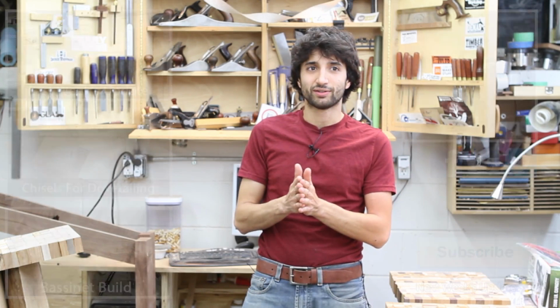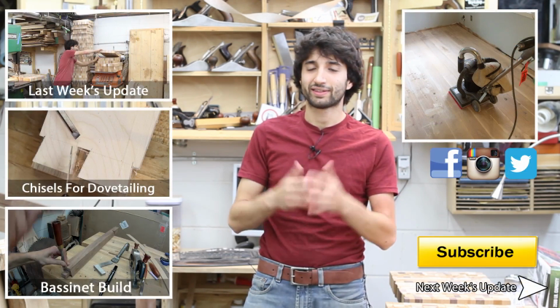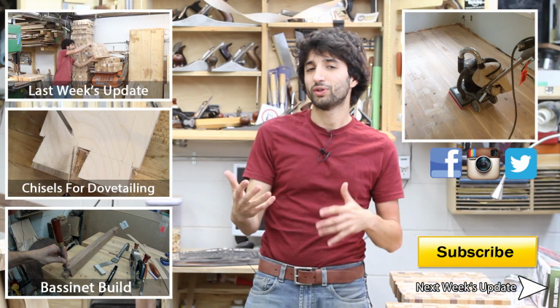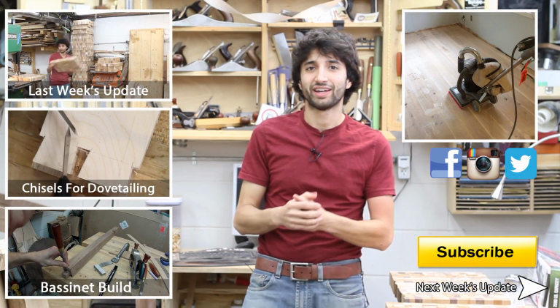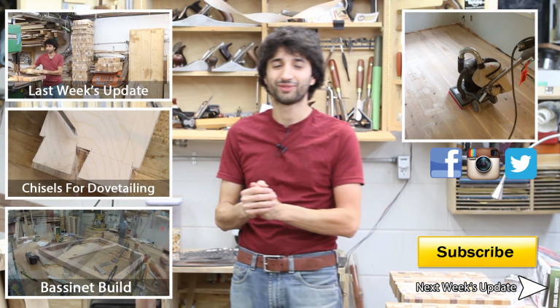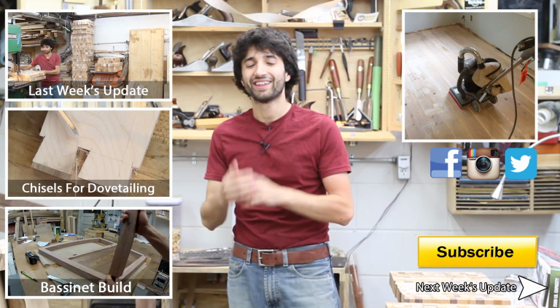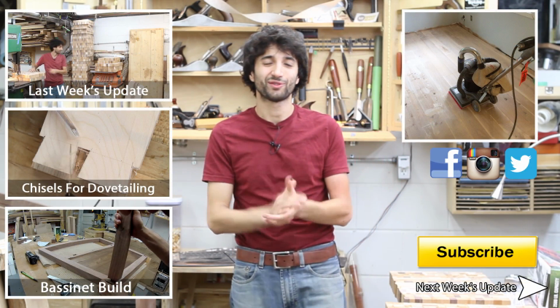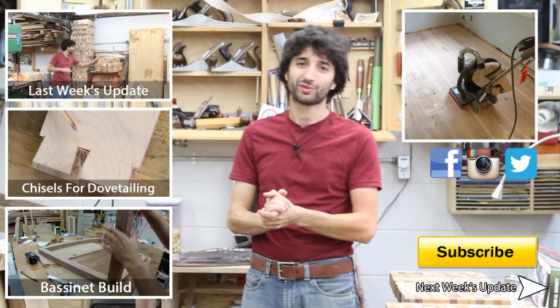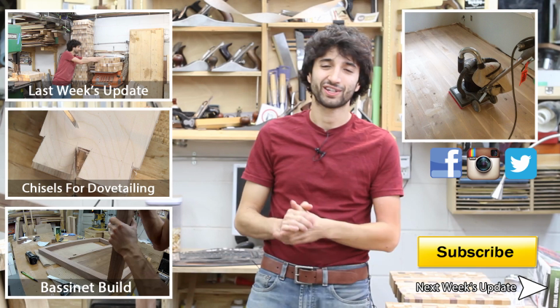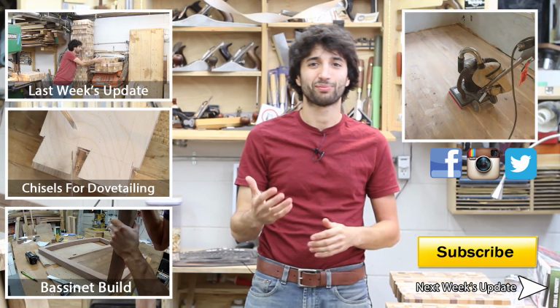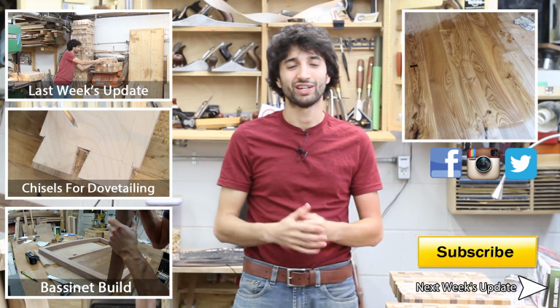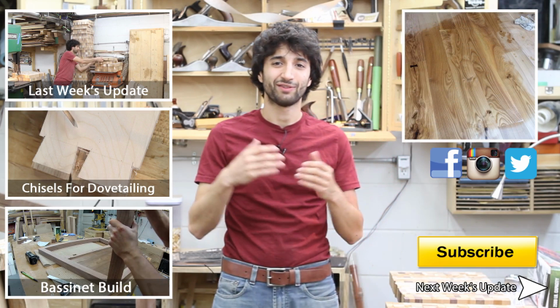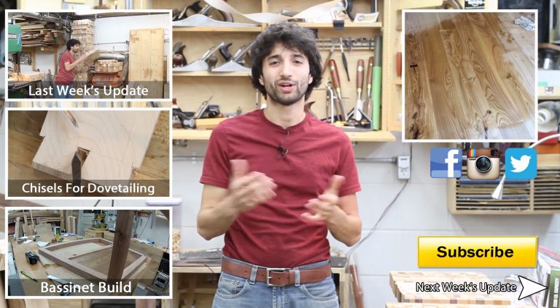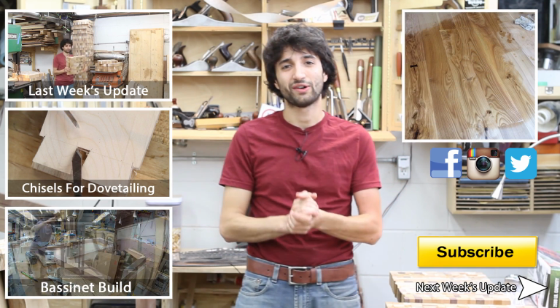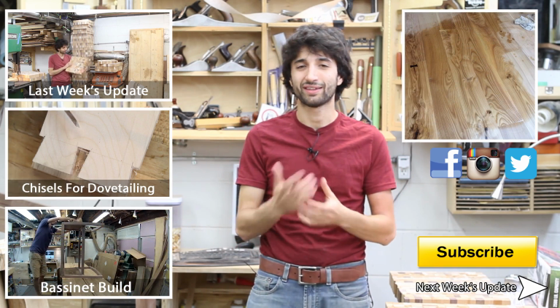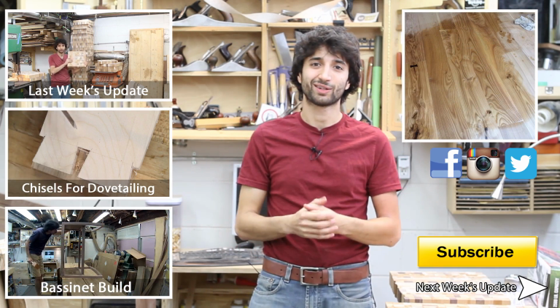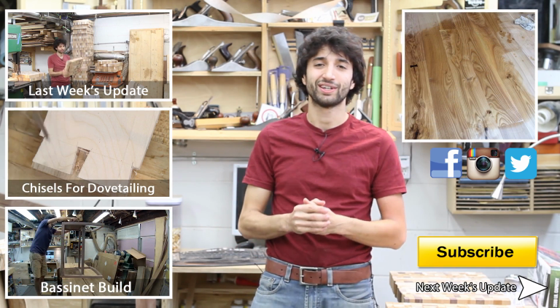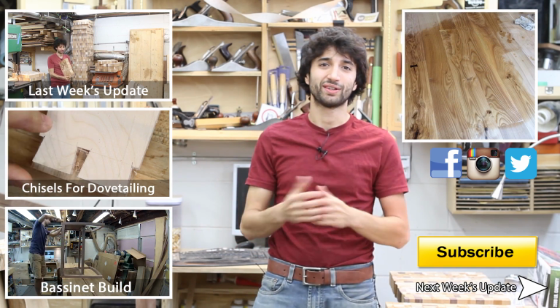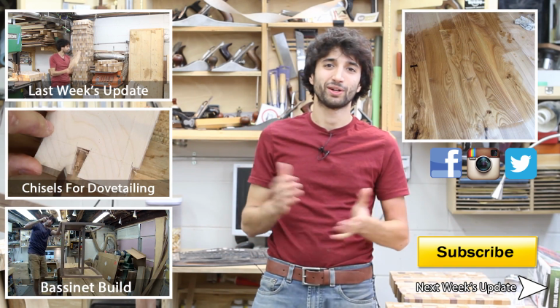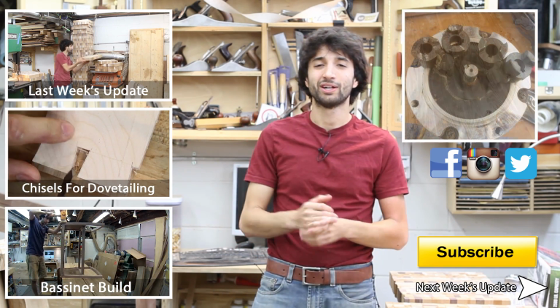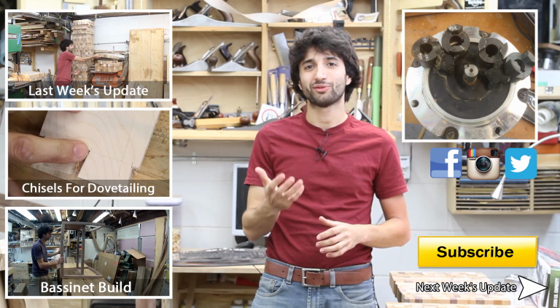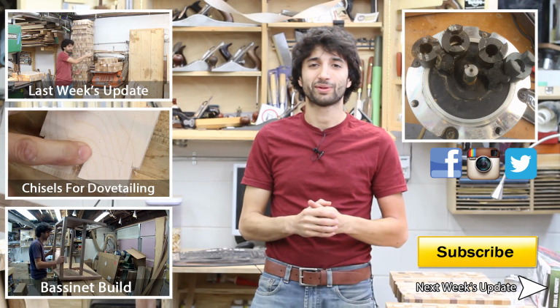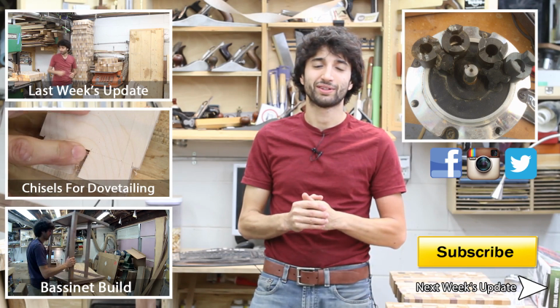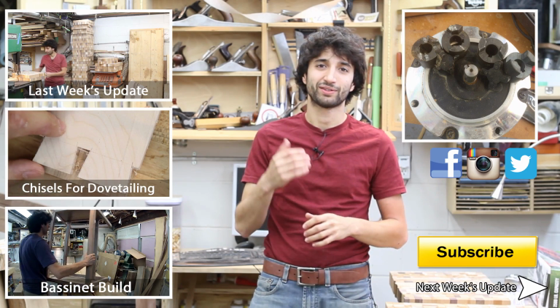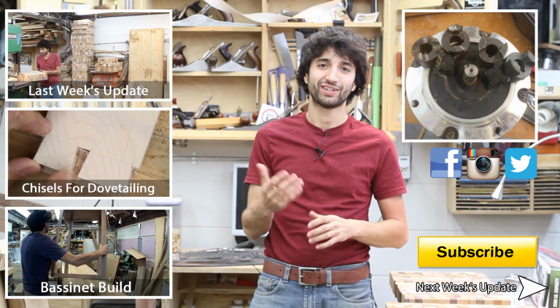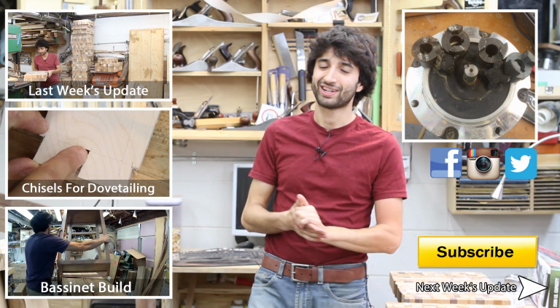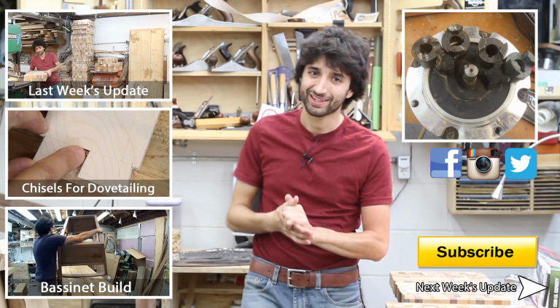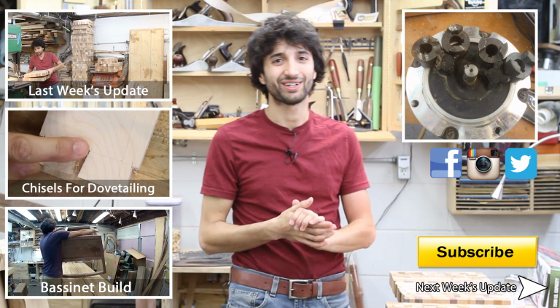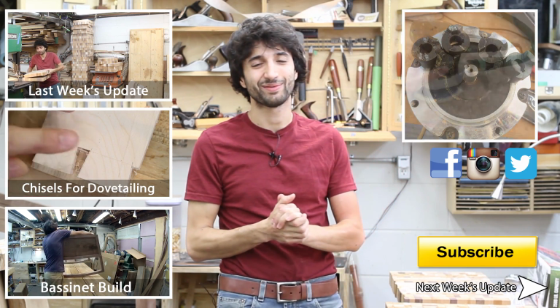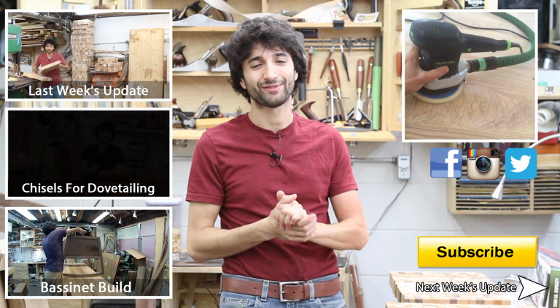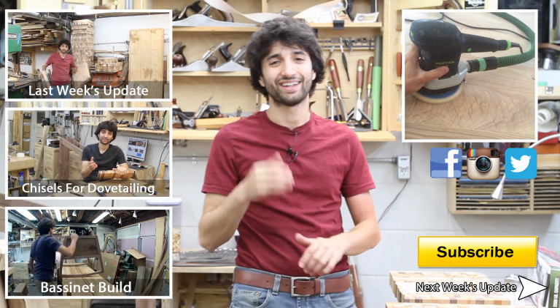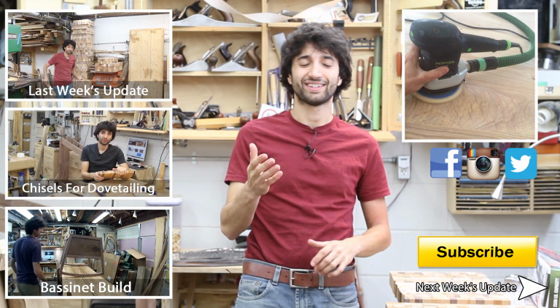I think that's really all I have for this week. Thank you as always for watching — I greatly appreciate it. If you have any questions or comments about anything I talked about today or anything here in my shop, please feel free to leave a comment. I appreciate those and I'd be happy to answer any questions you might have. Until next time, happy woodworking.